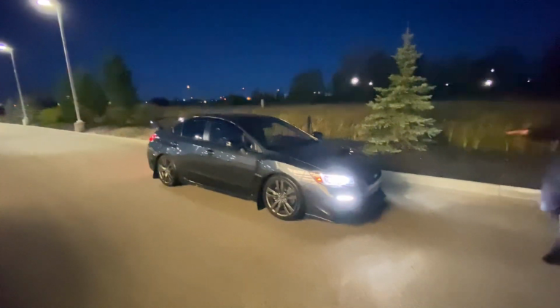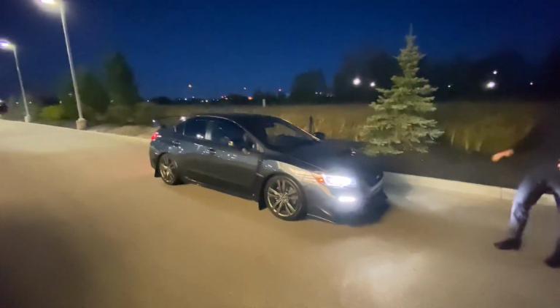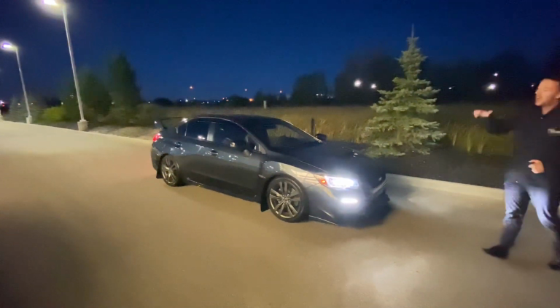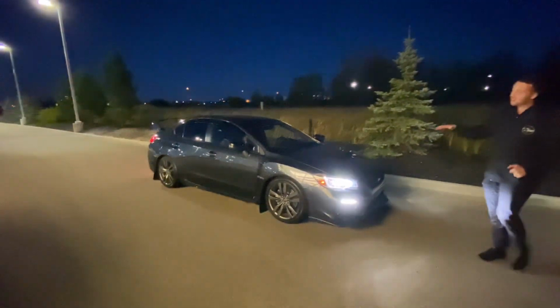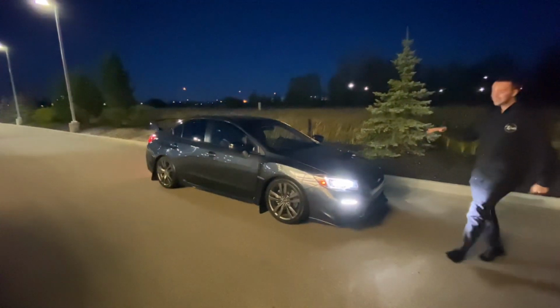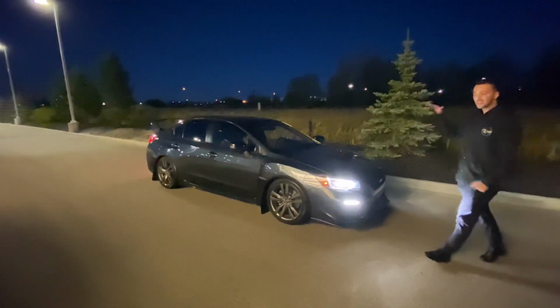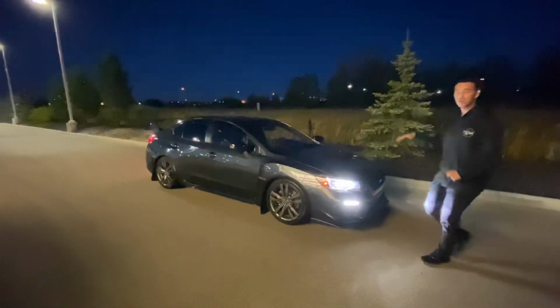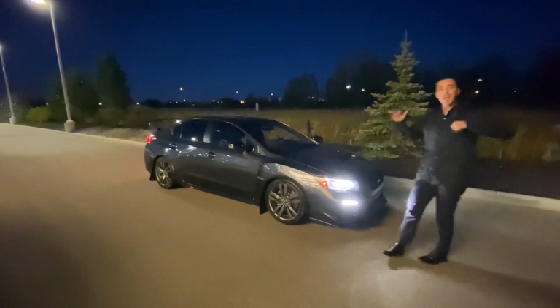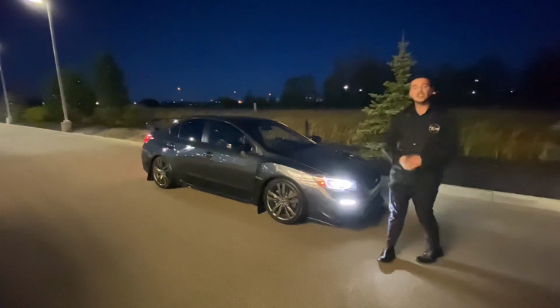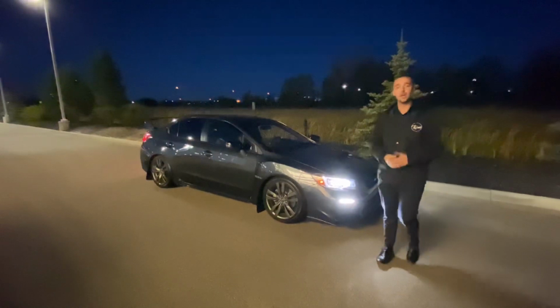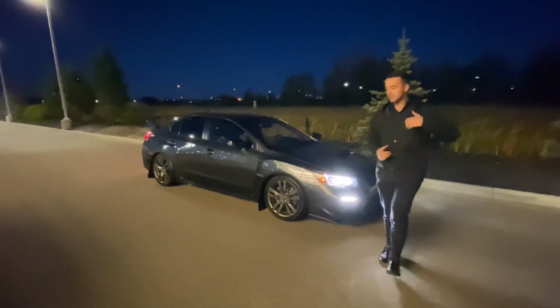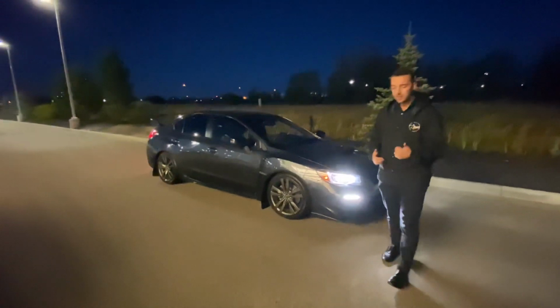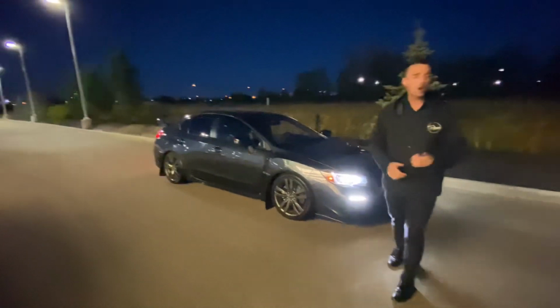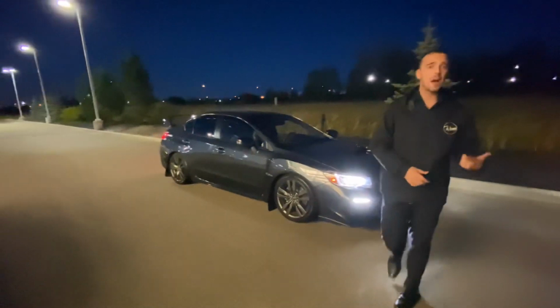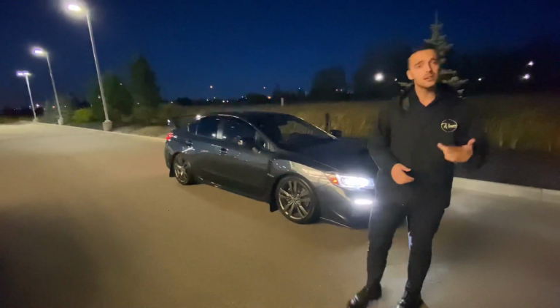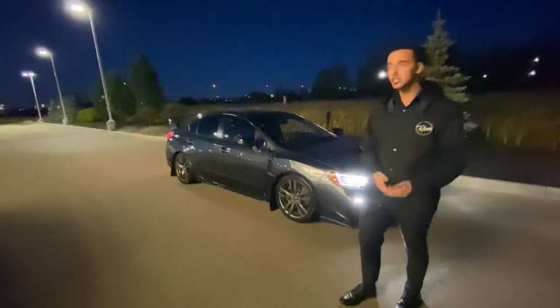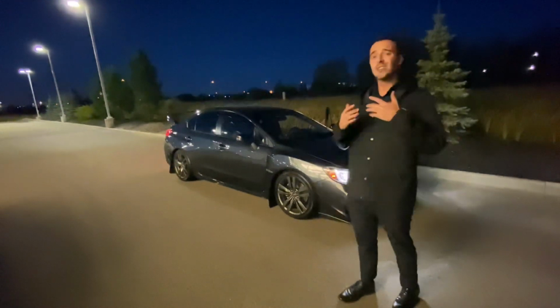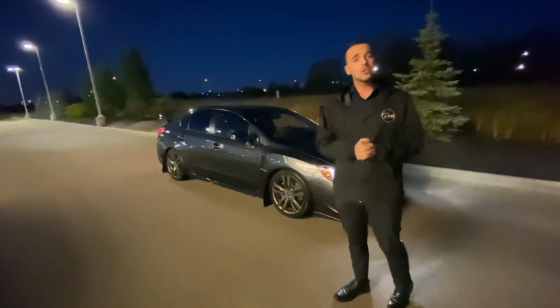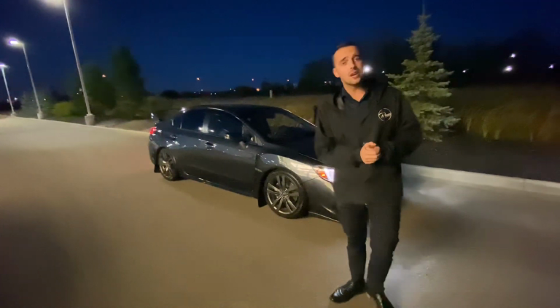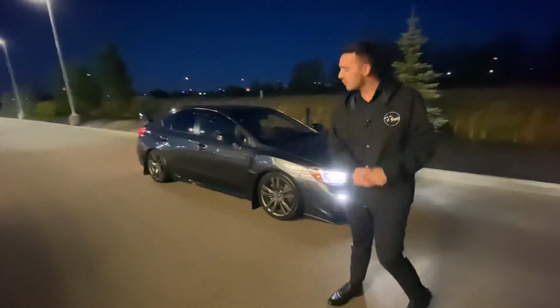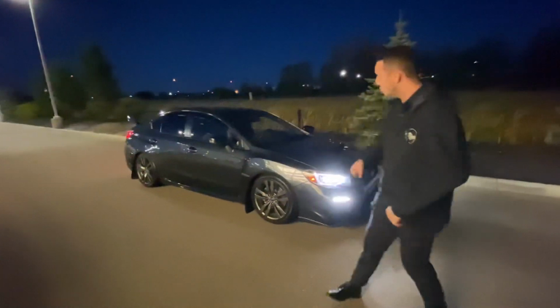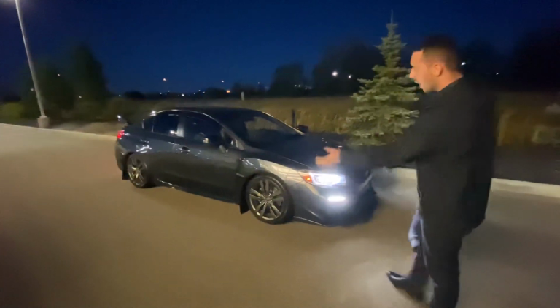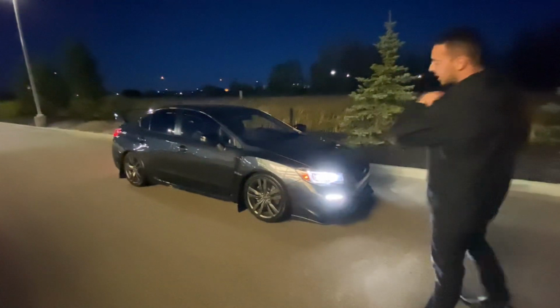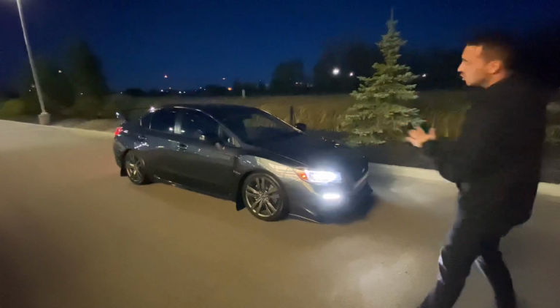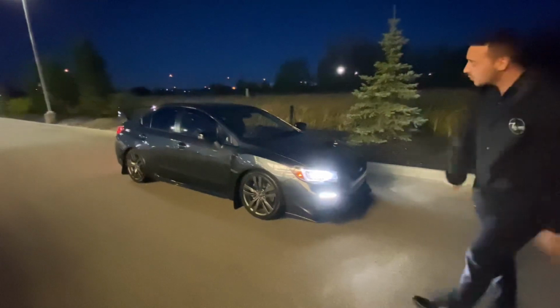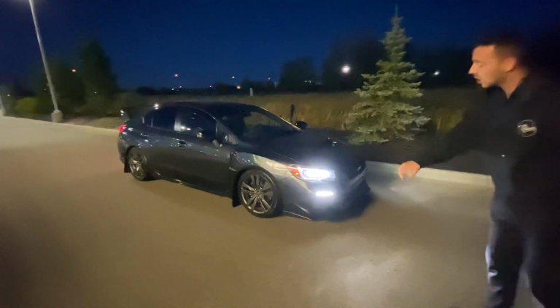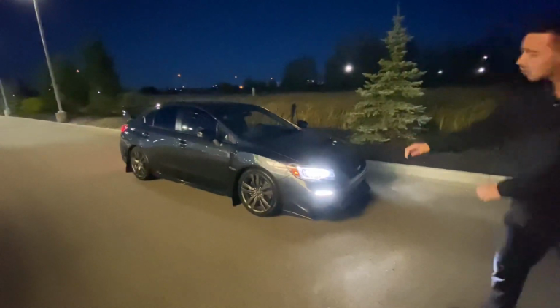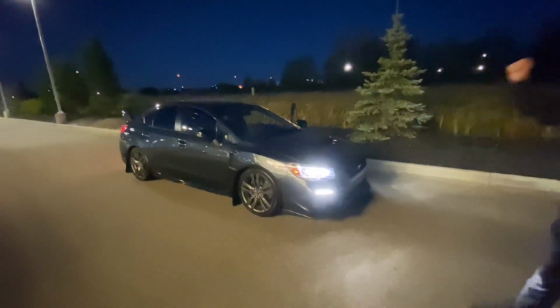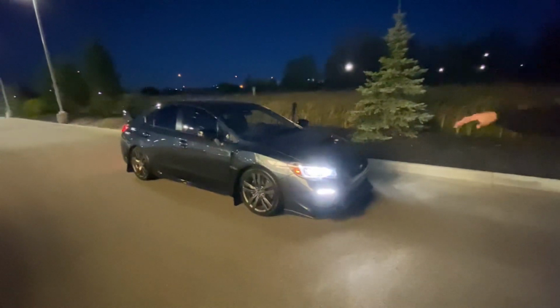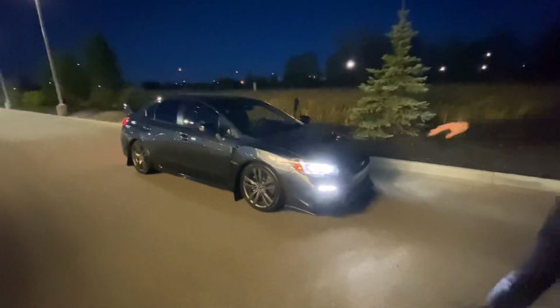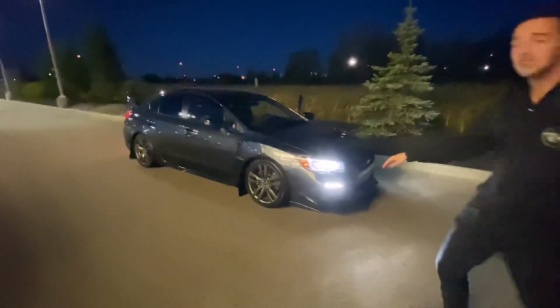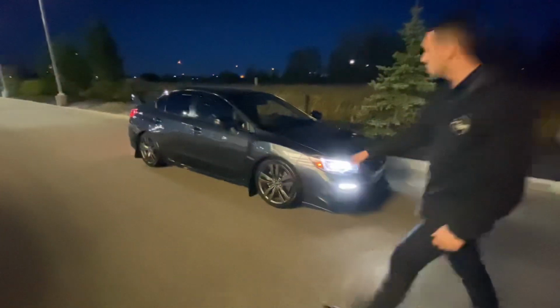Now, underneath the hood, you've got a four-cylinder turbo engine, so that means tons of power for passing or merging. It's also very fuel efficient. On the side, you've got those beautiful dark chrome rims on the lowered suspension.